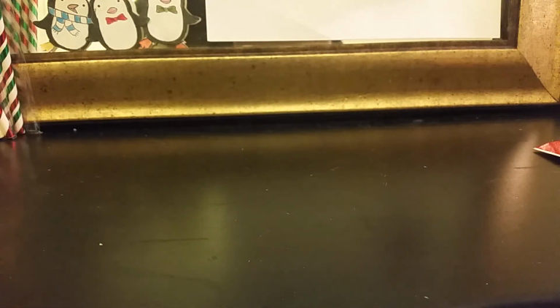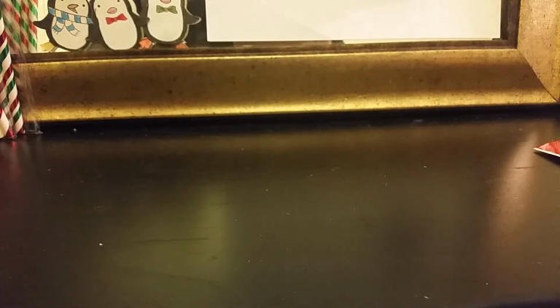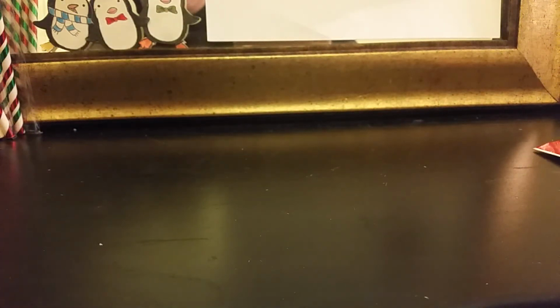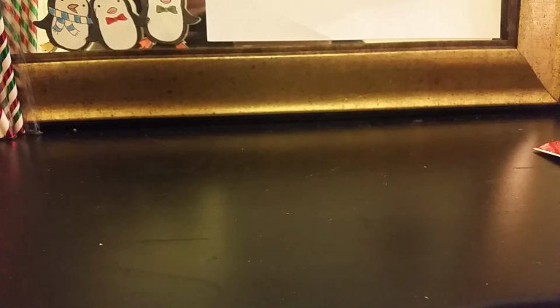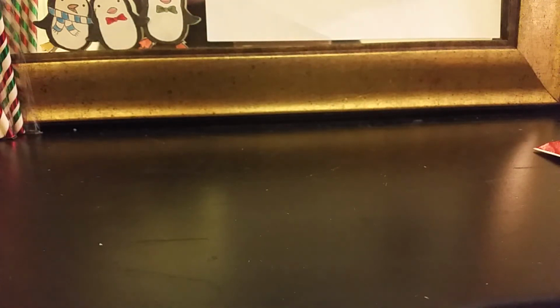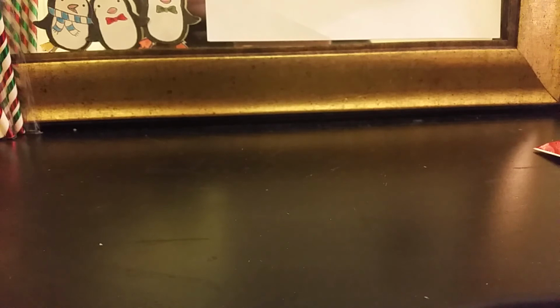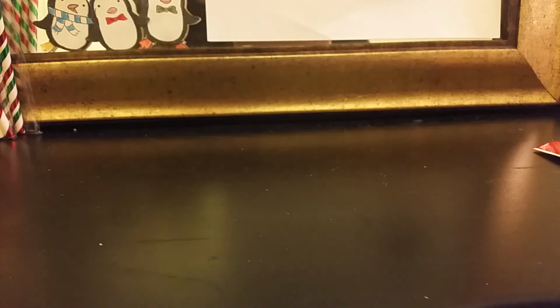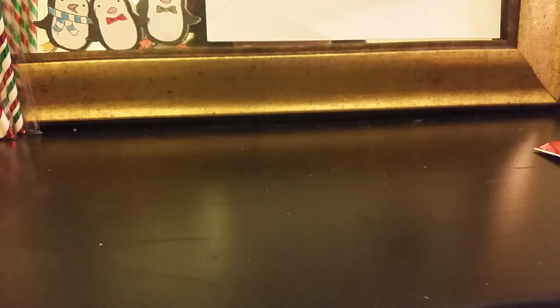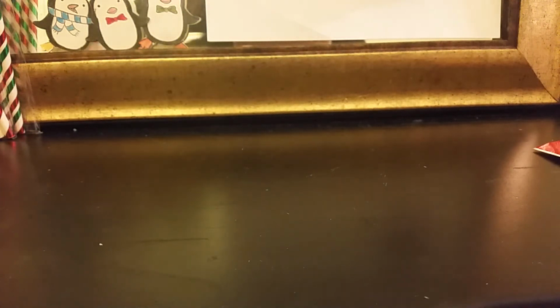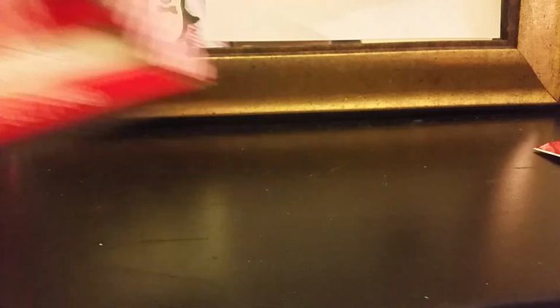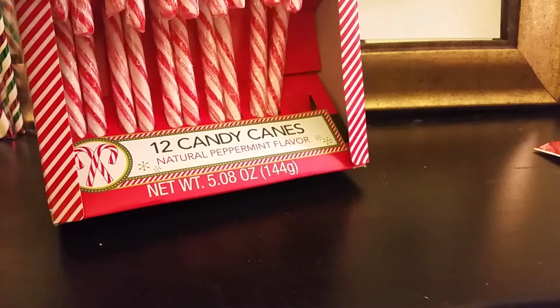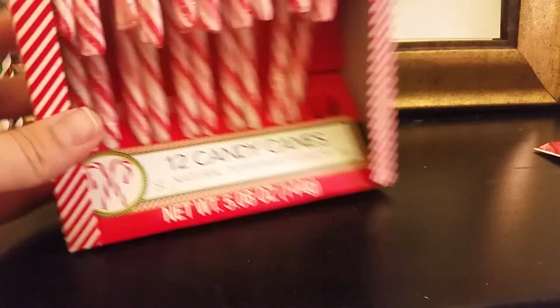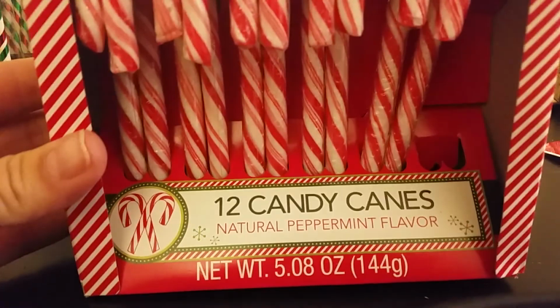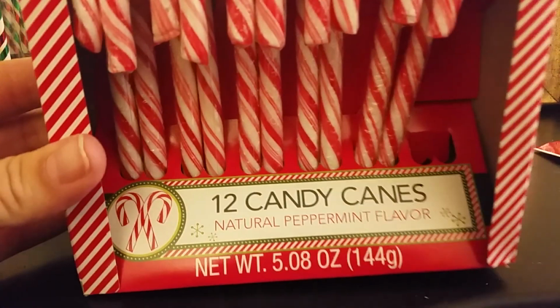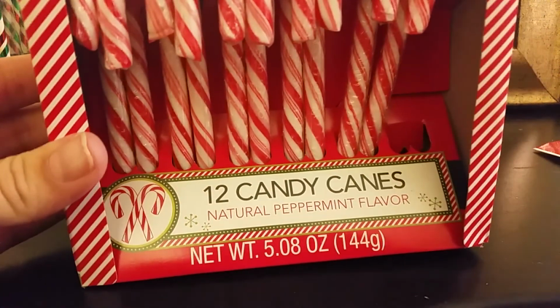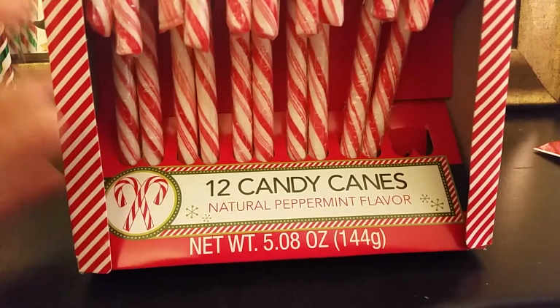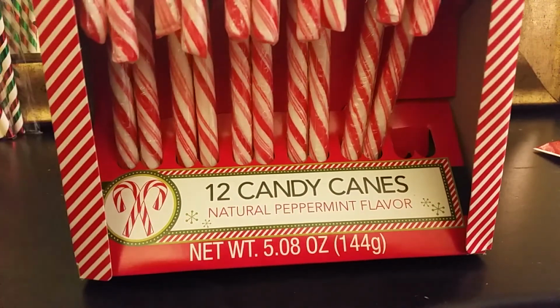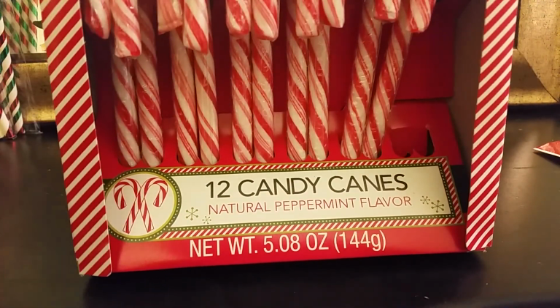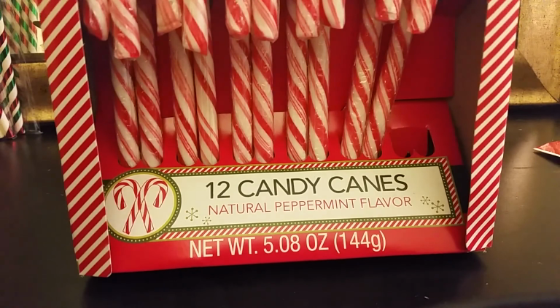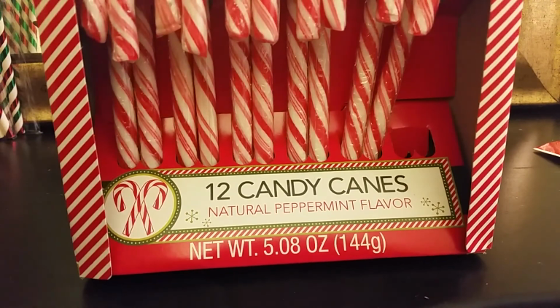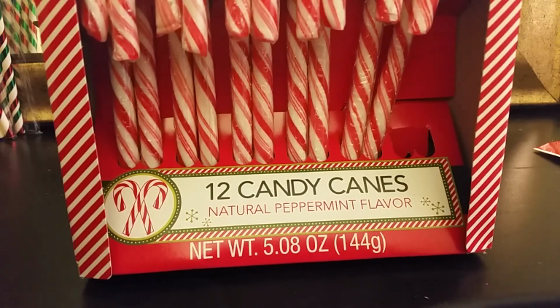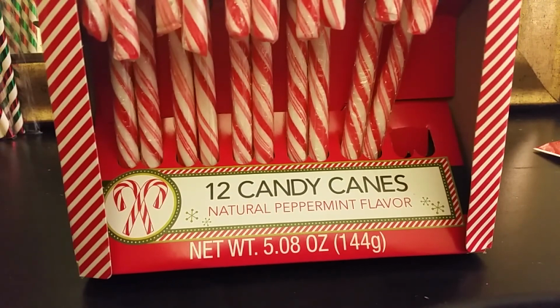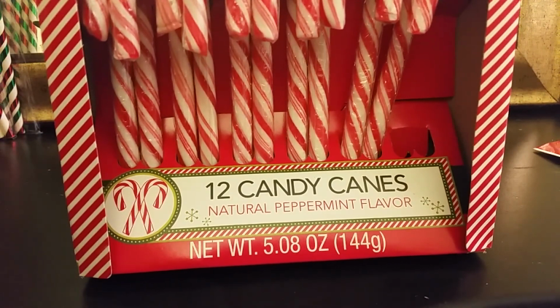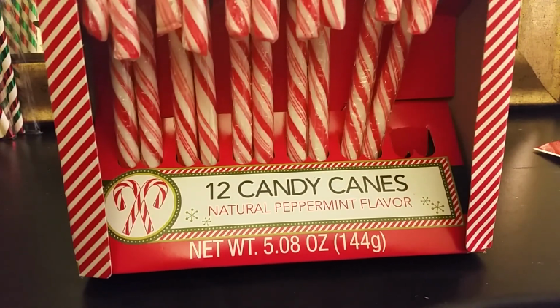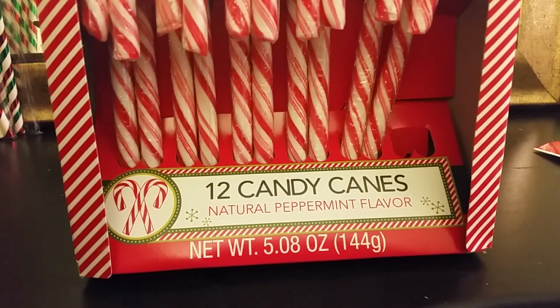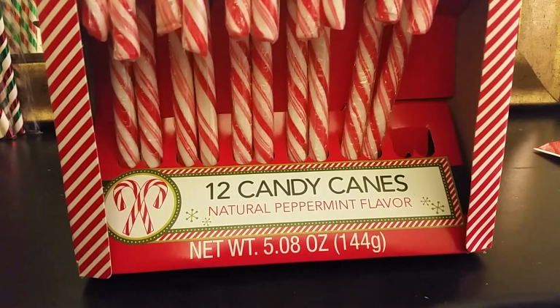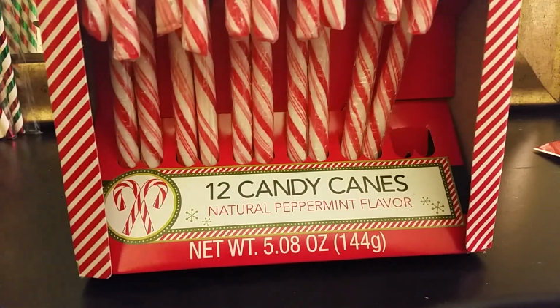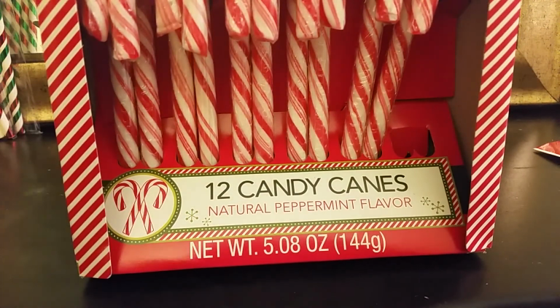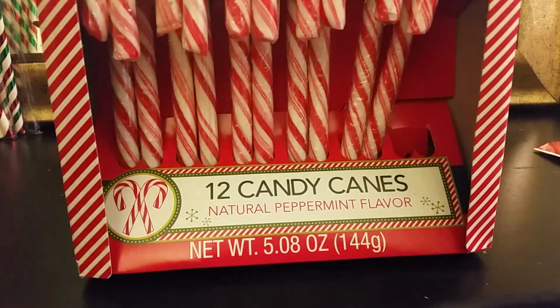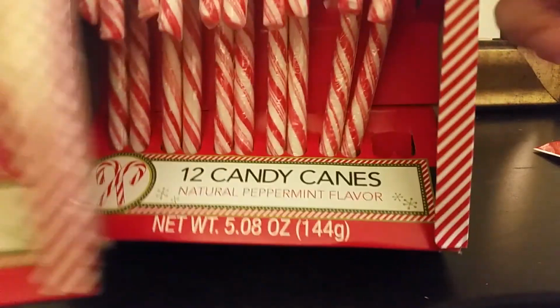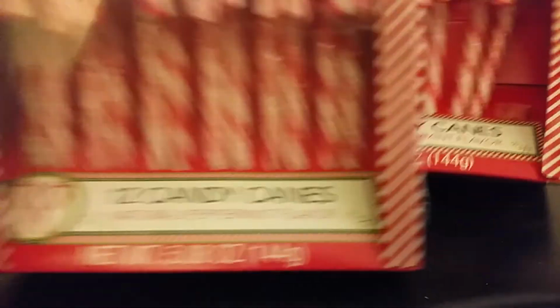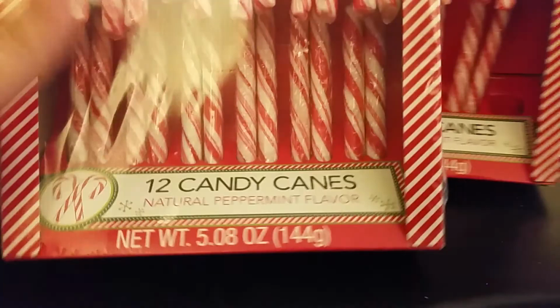I got a box of the regular sized candy canes — I already opened this one because I needed to put it inside a project I'm working on. I got two boxes of those as well.